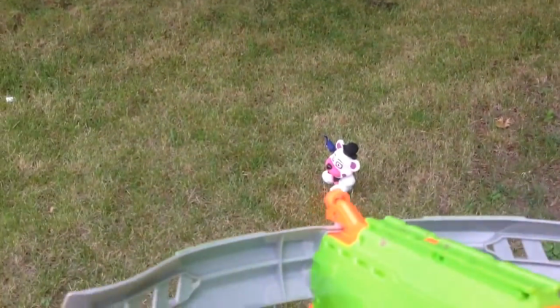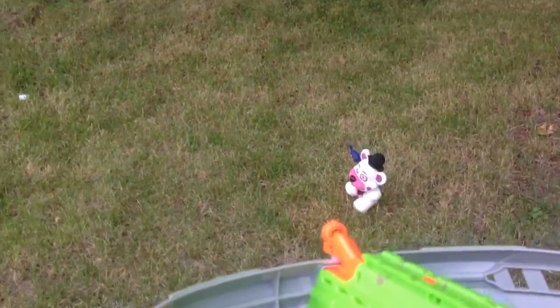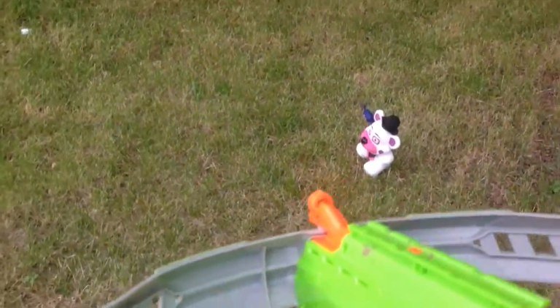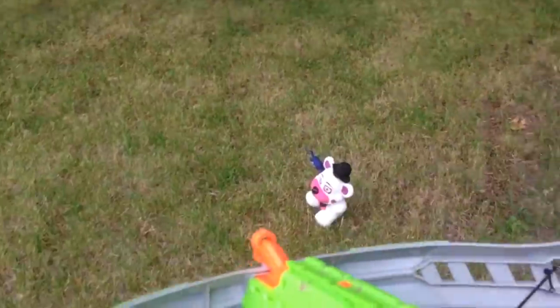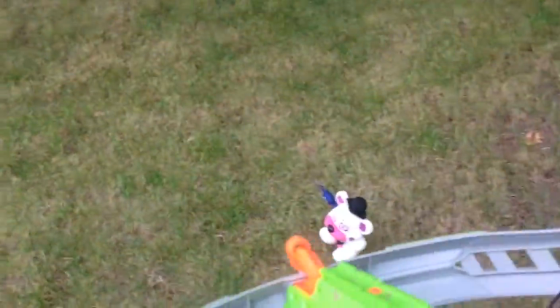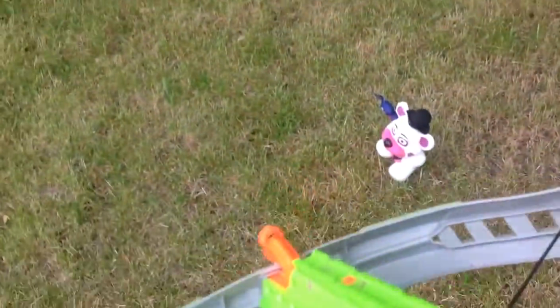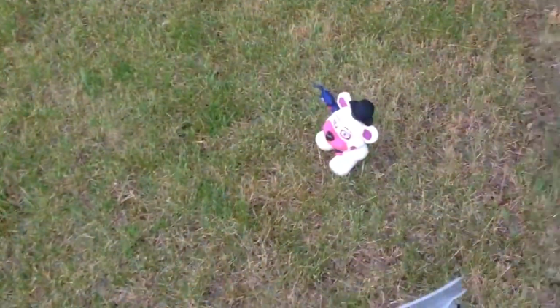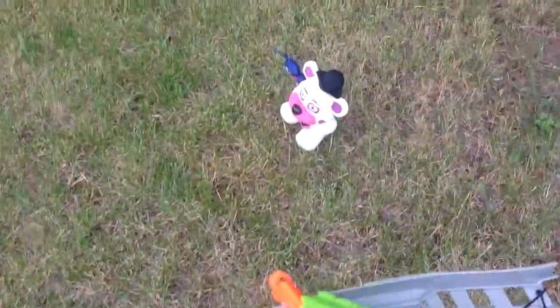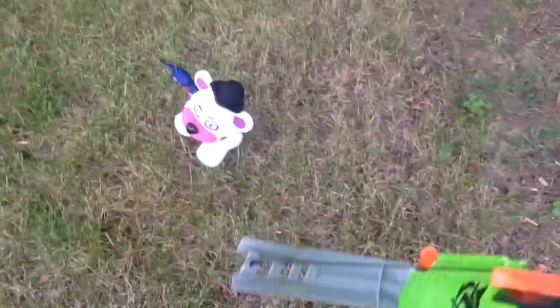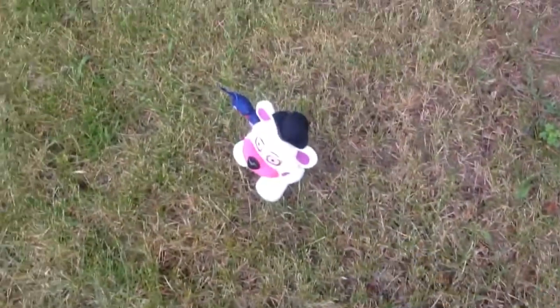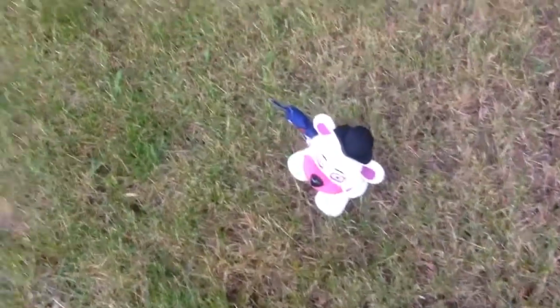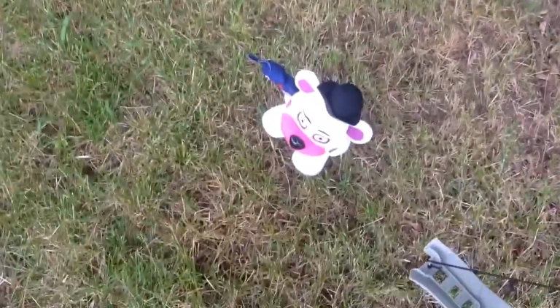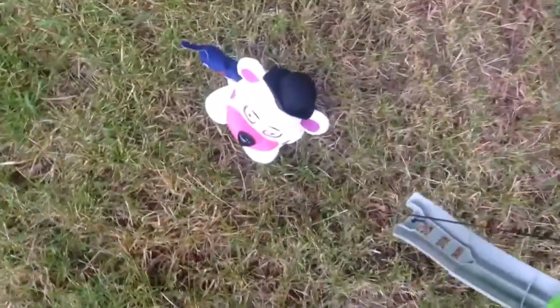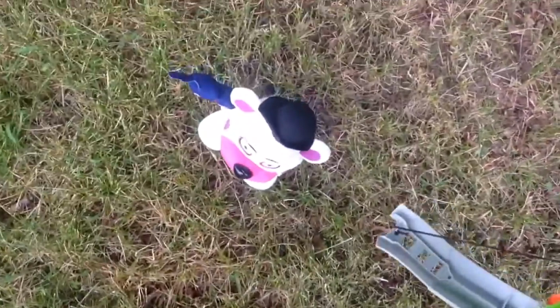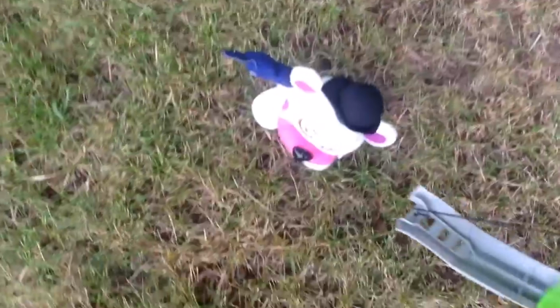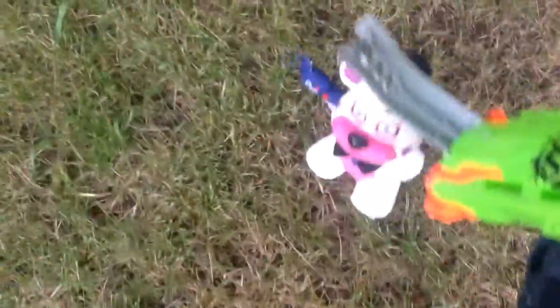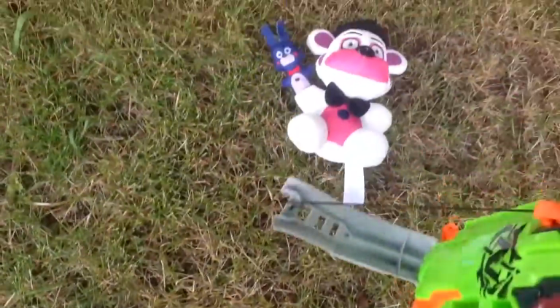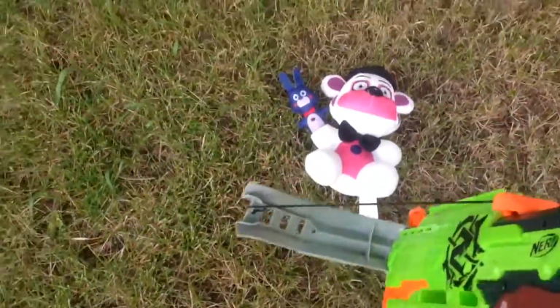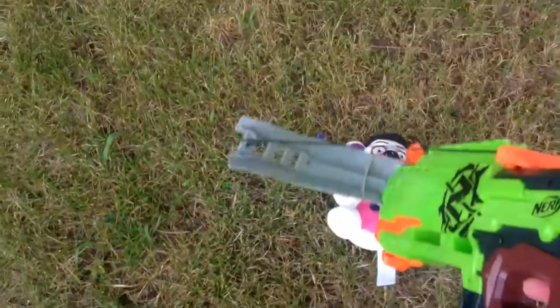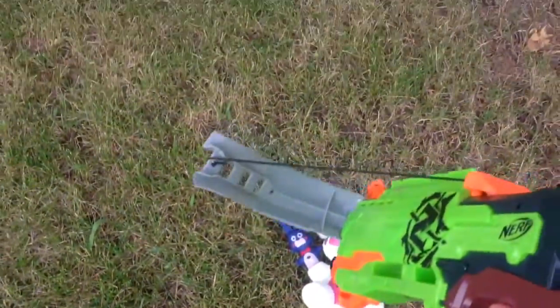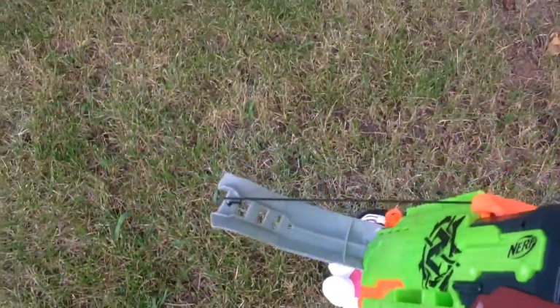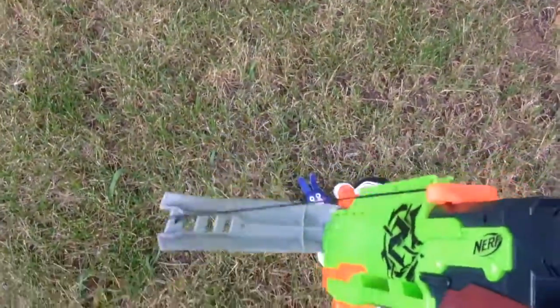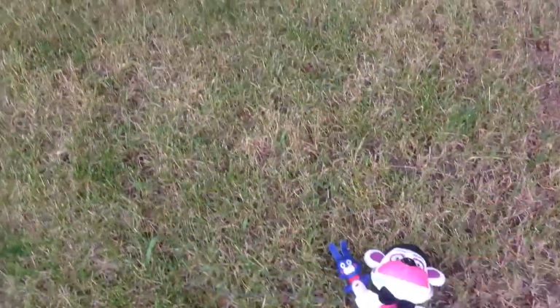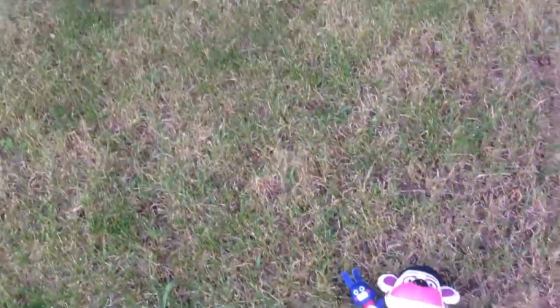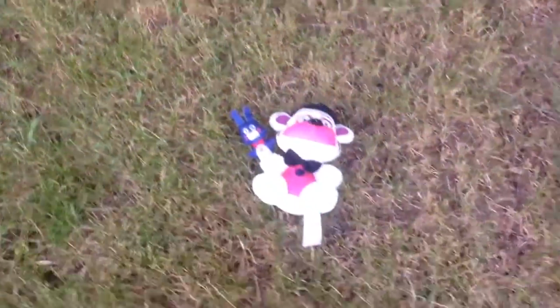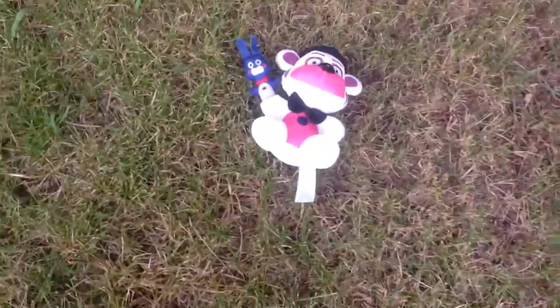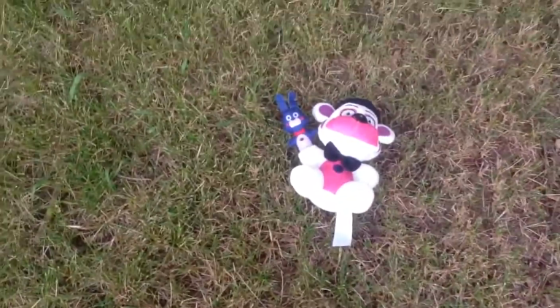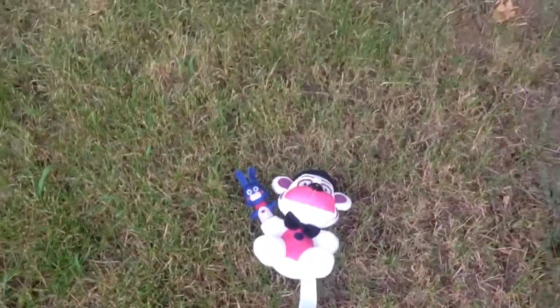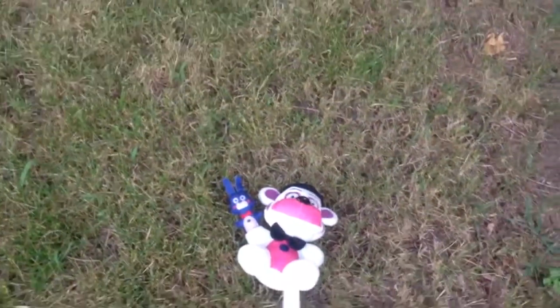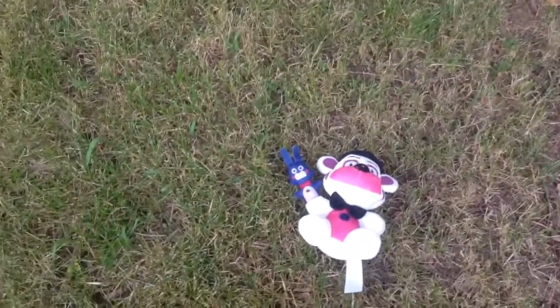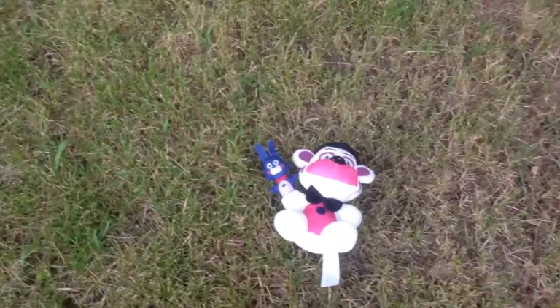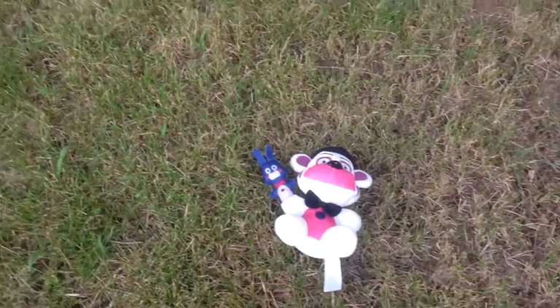It doesn't react when I hit it. That means it's dead — it's playing dead. BANG! Looks like this is from a video game.